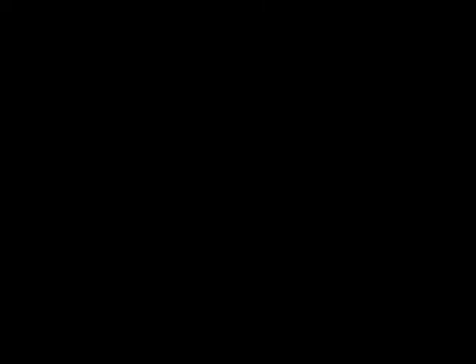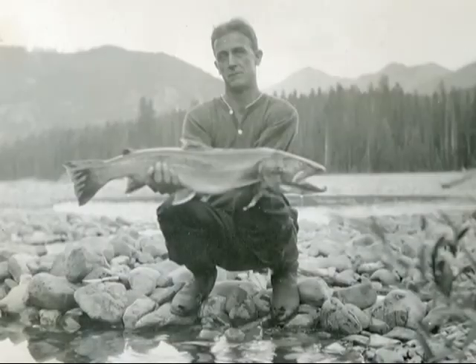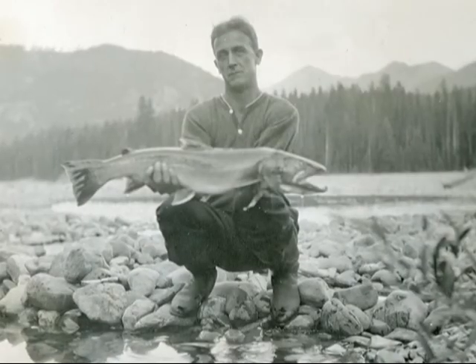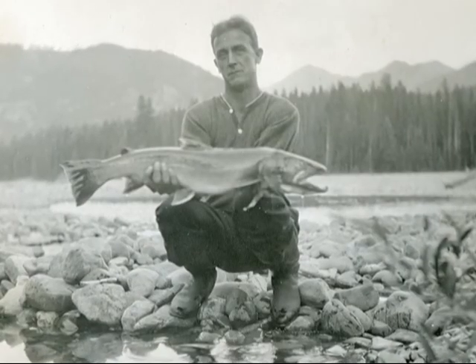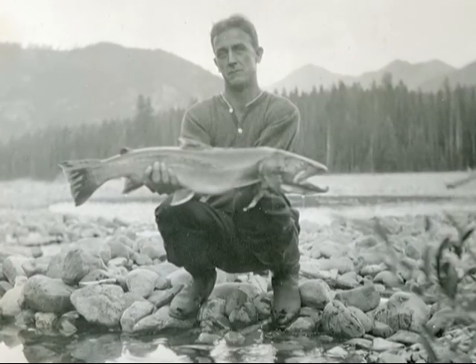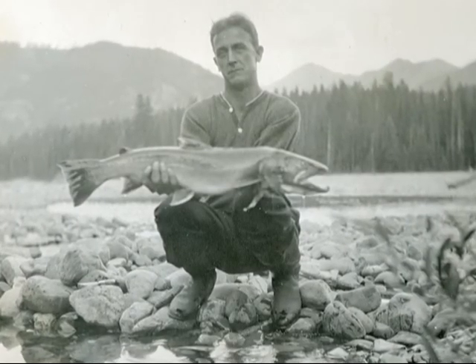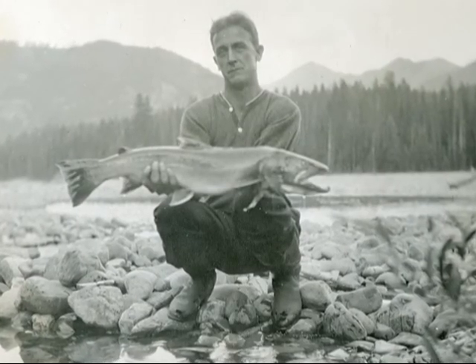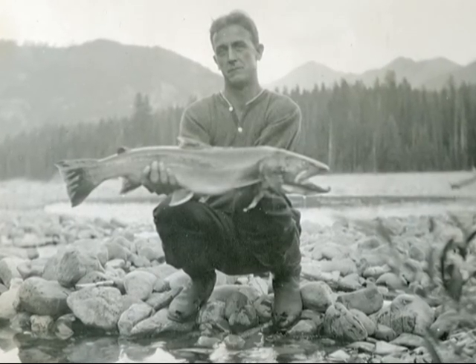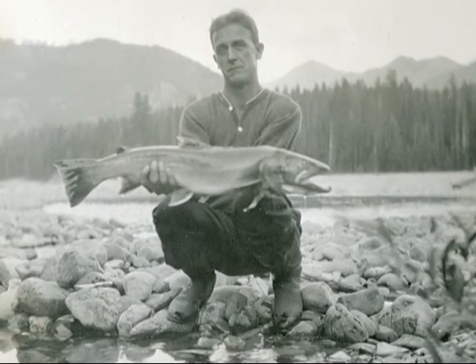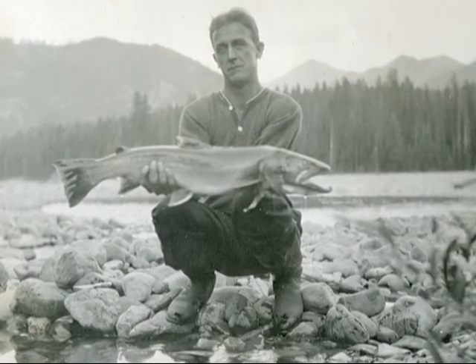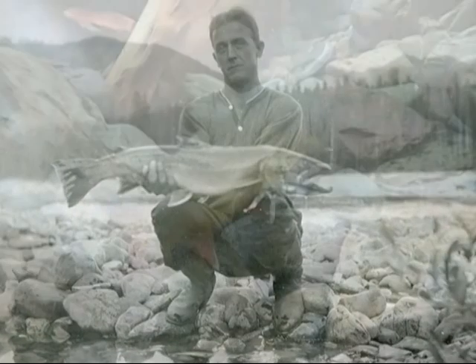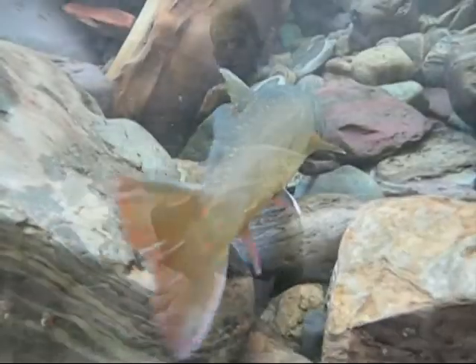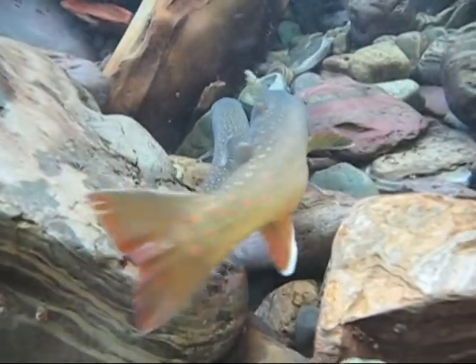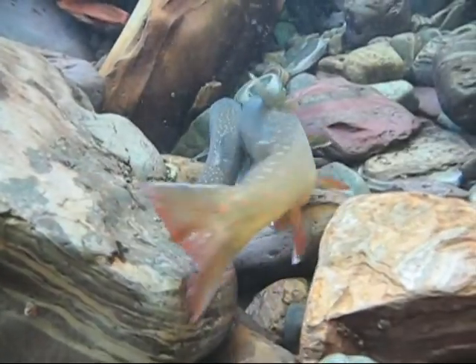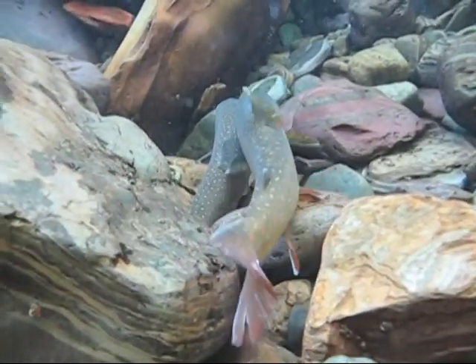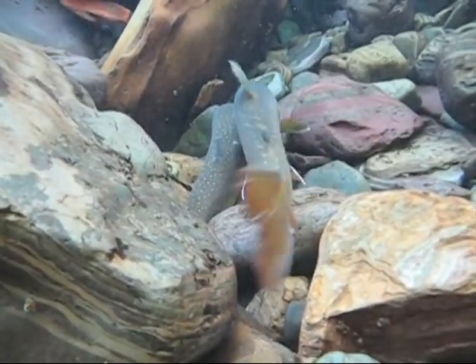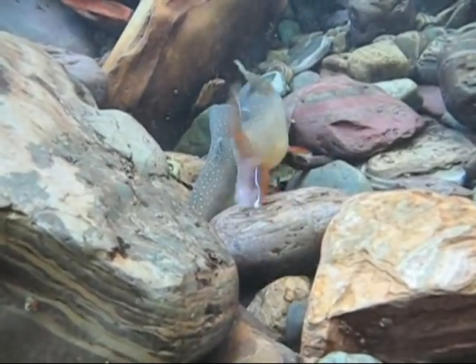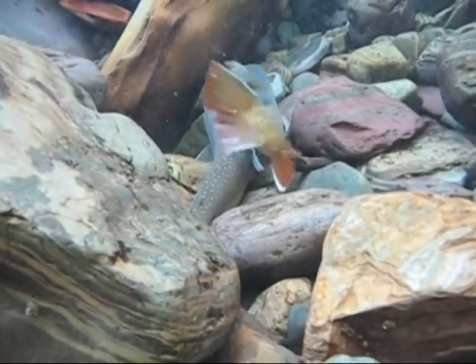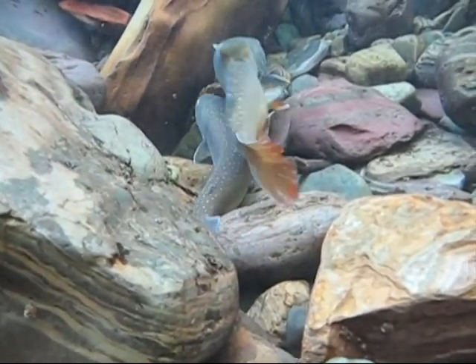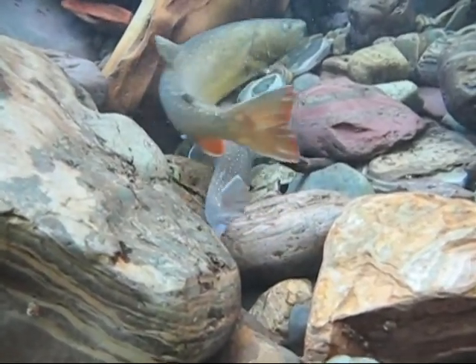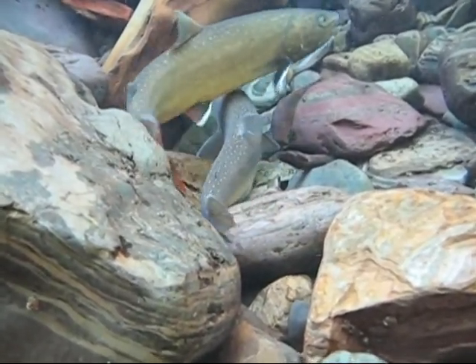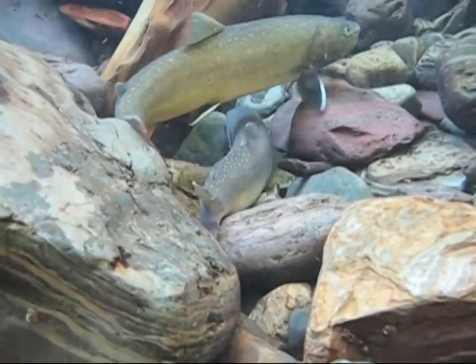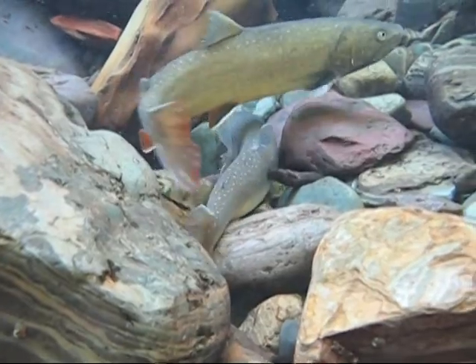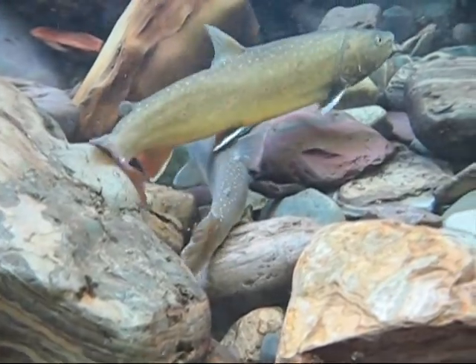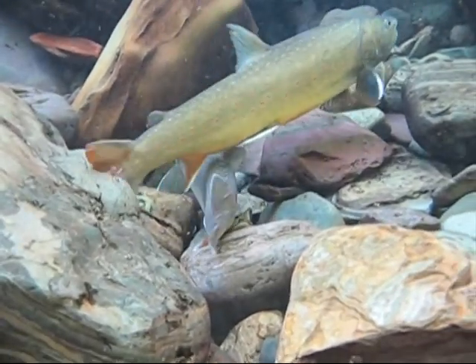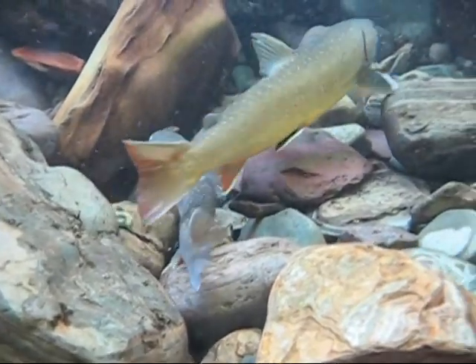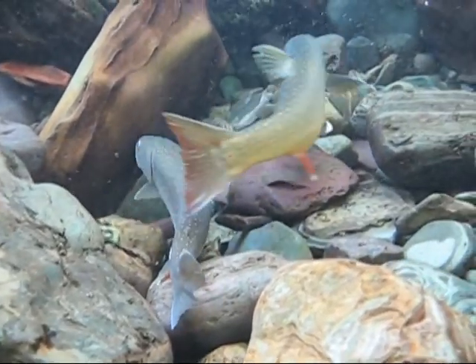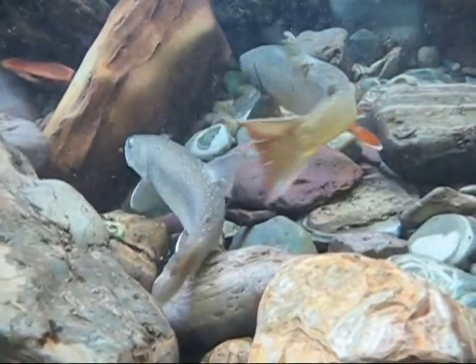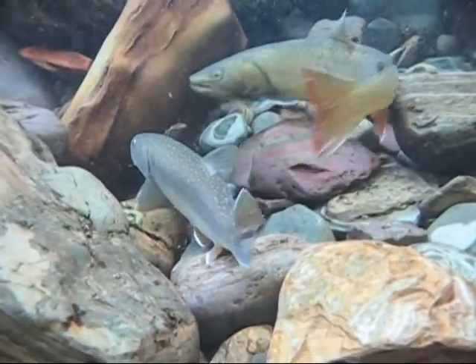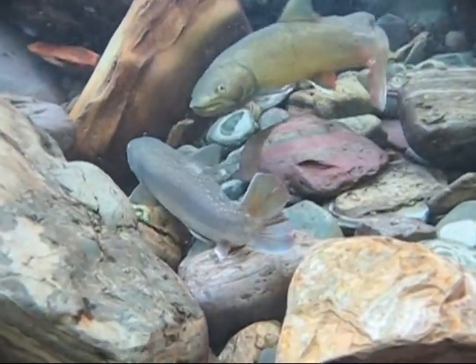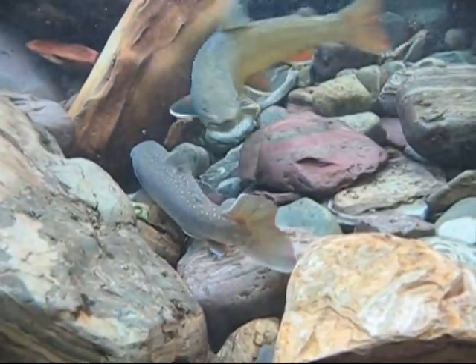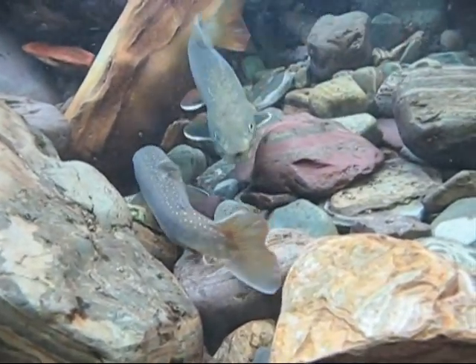Native bull trout were once abundant in the crystal cool waters of western Montana. Now their population has dwindled to a point where they're listed as threatened under the Endangered Species Act. Help protect this Montana native by following our state's fishing regulations.